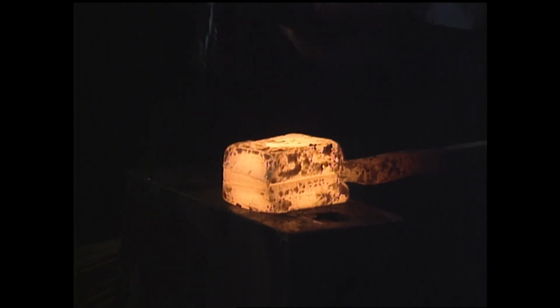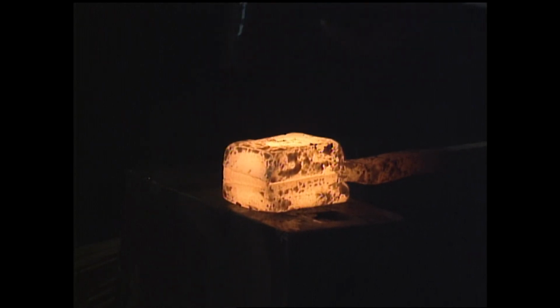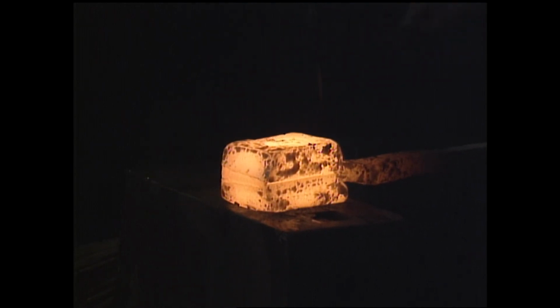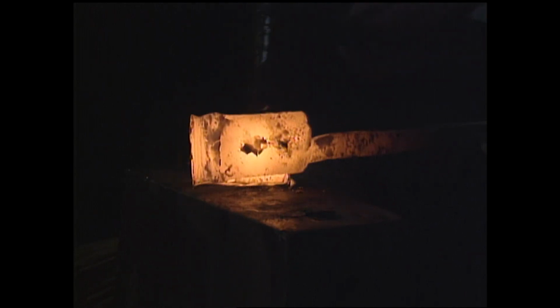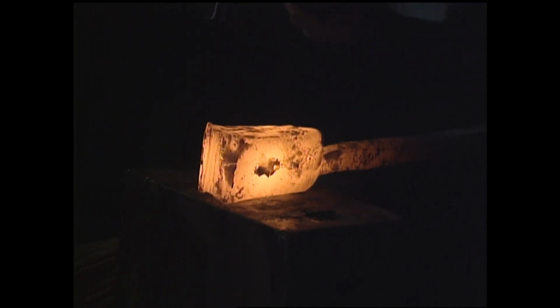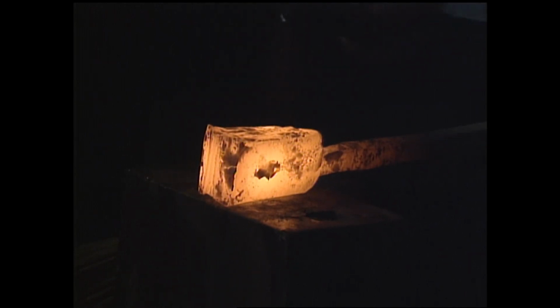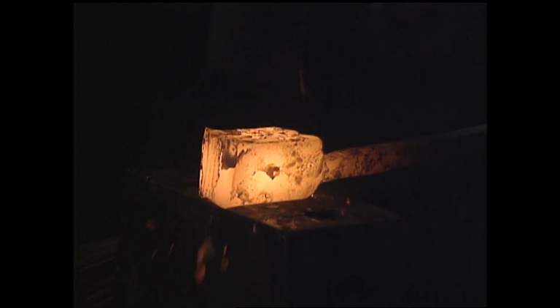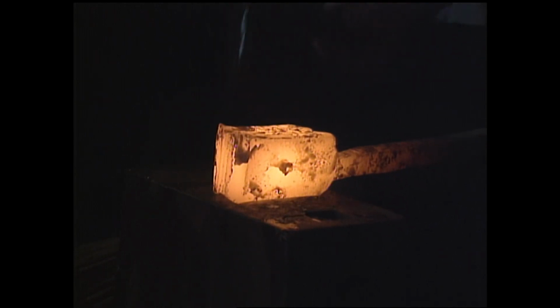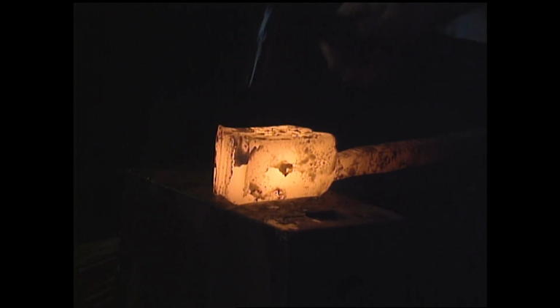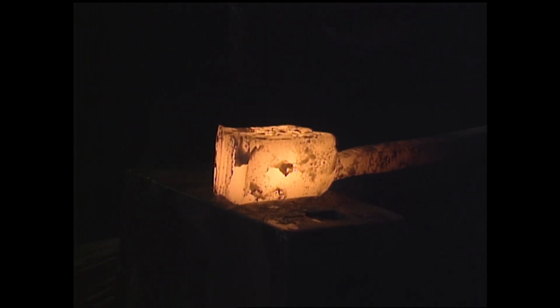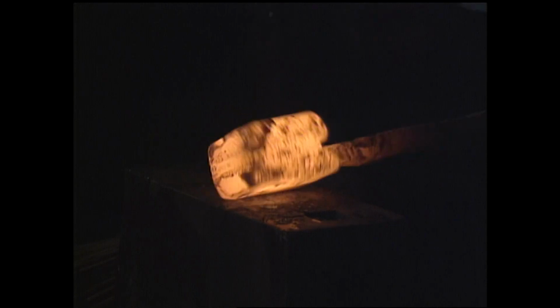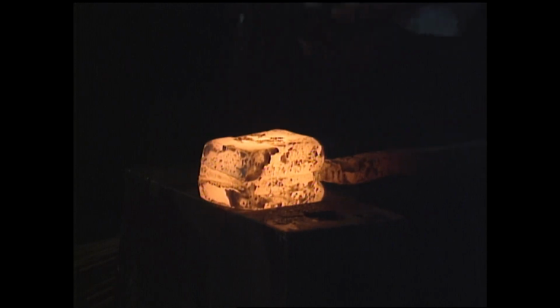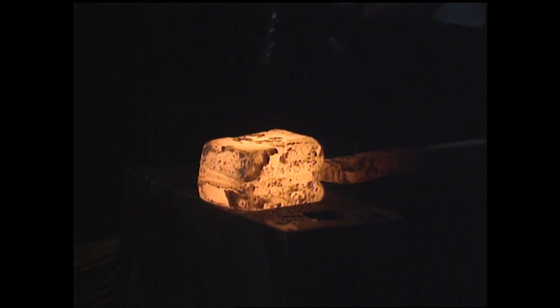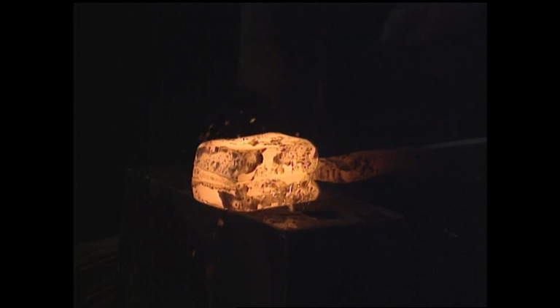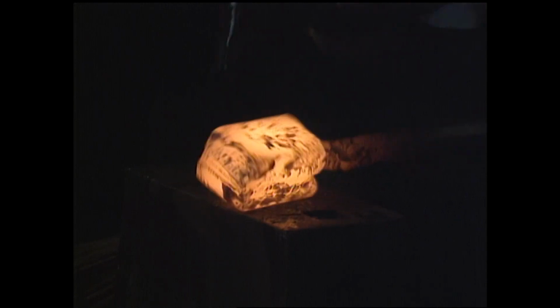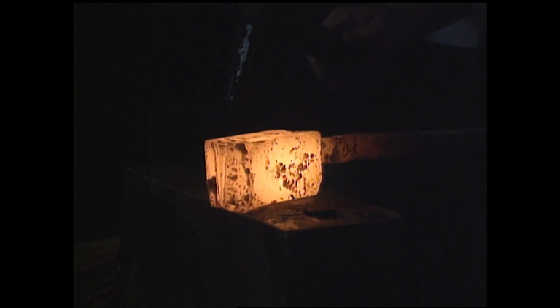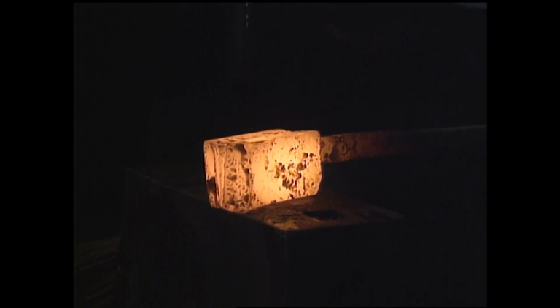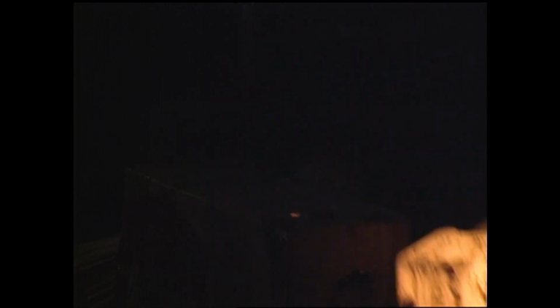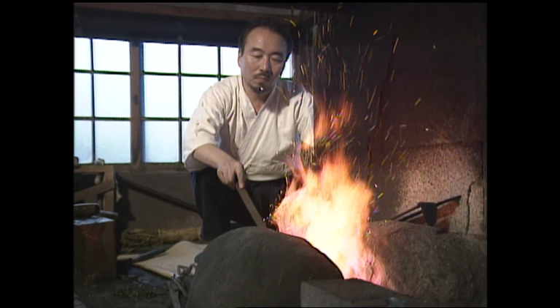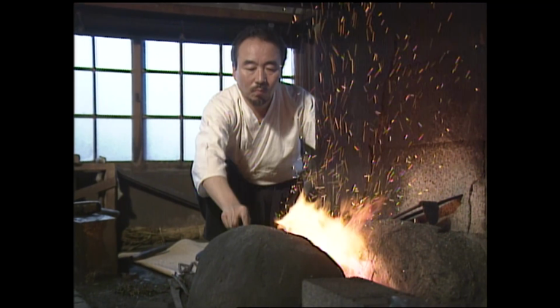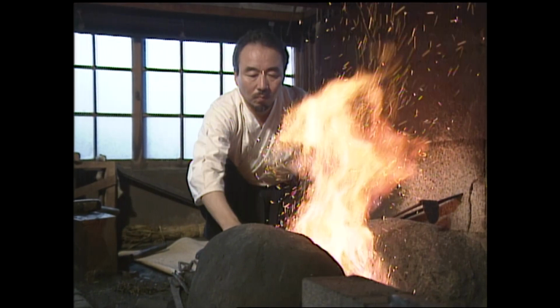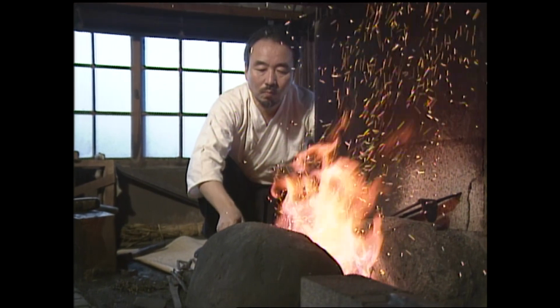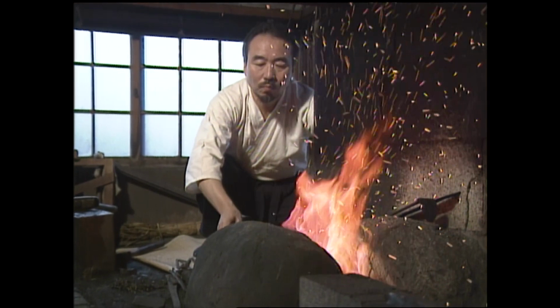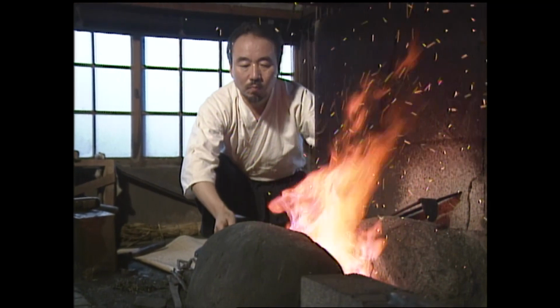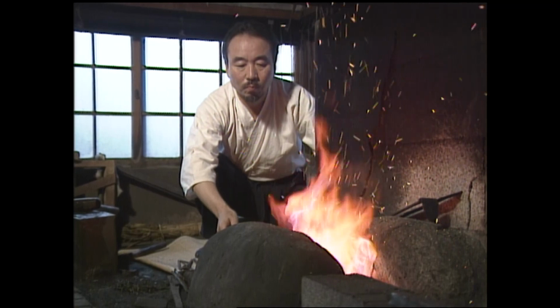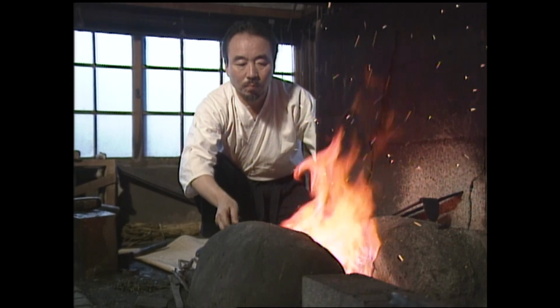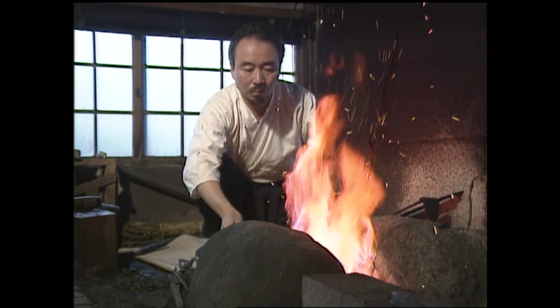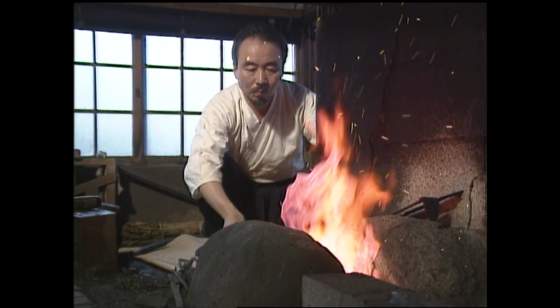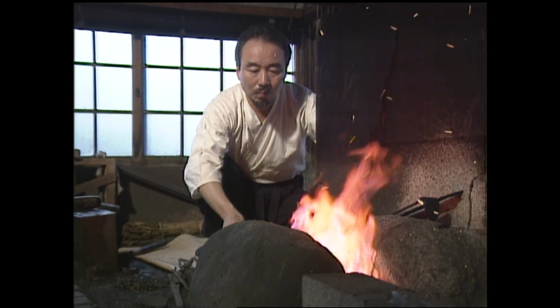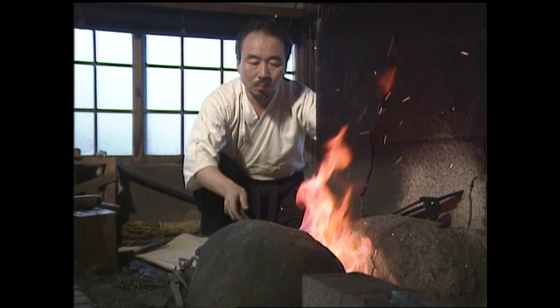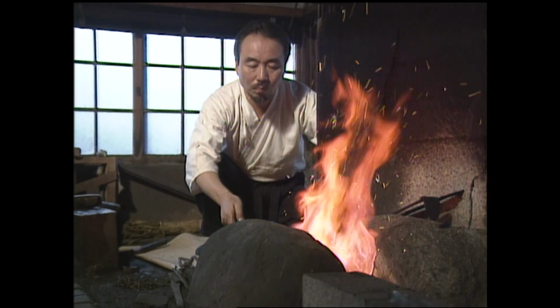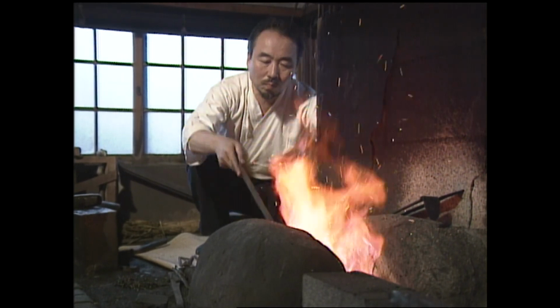Folding the hot metal onto itself layers the steel, allowing the craftsman to create a blade that is thin and light while remaining flexible and durable. This is the key to judging the quality of the sword.